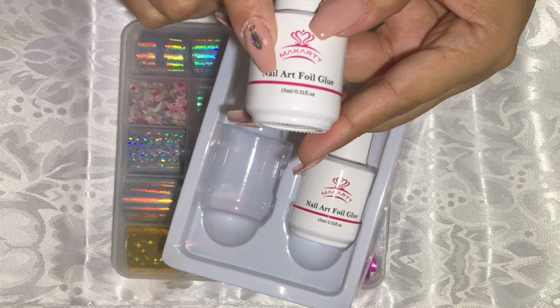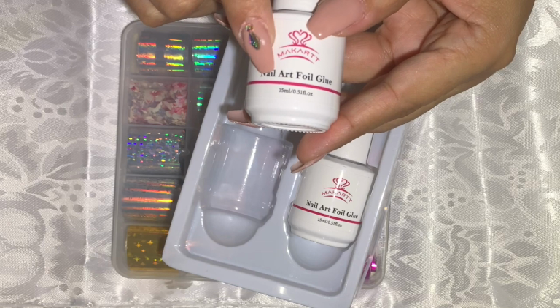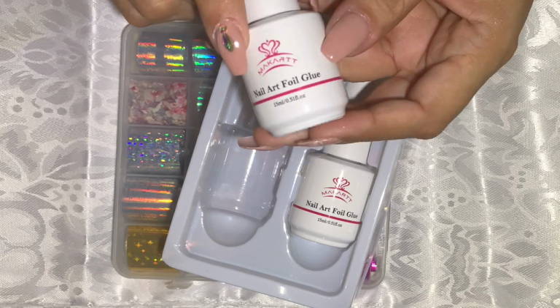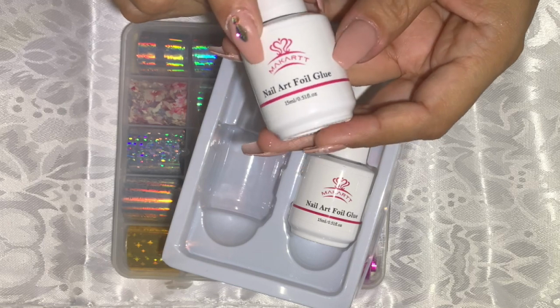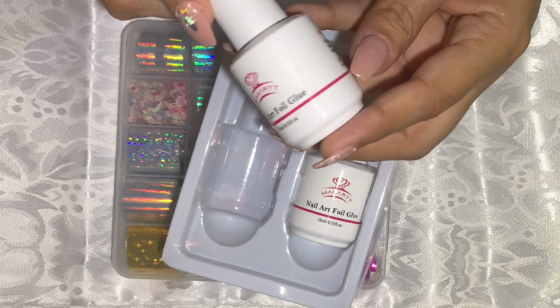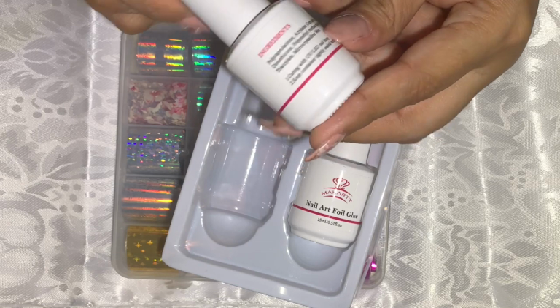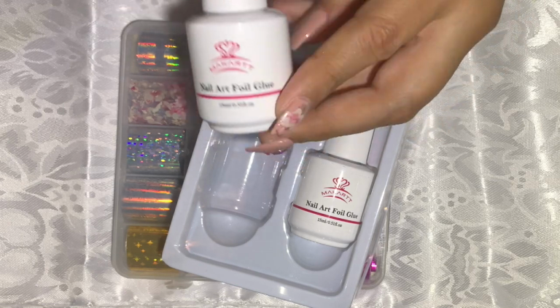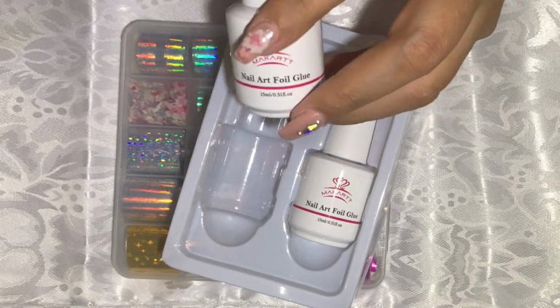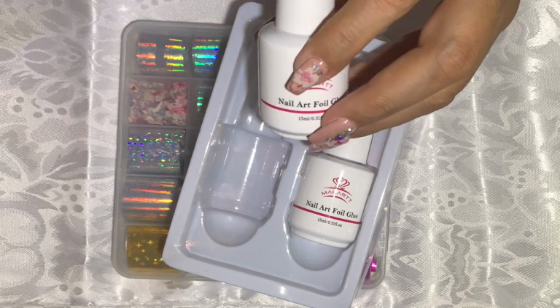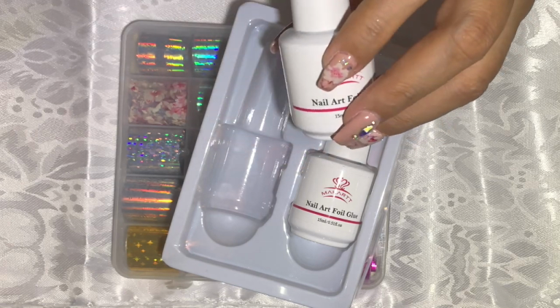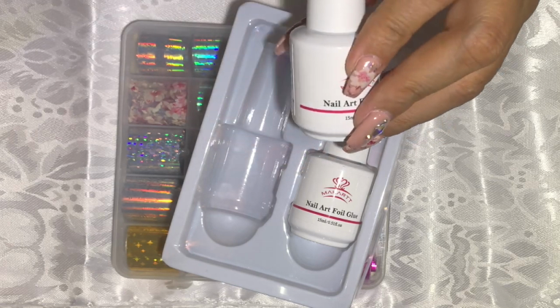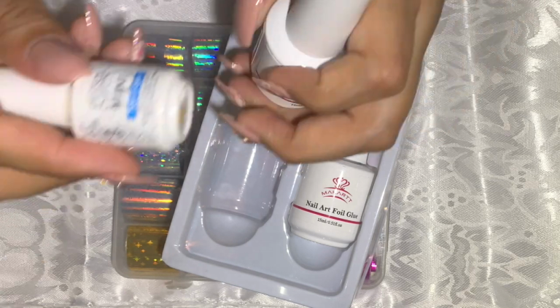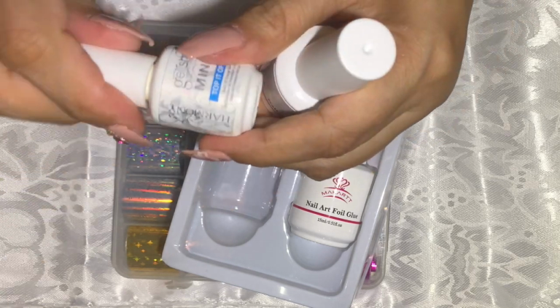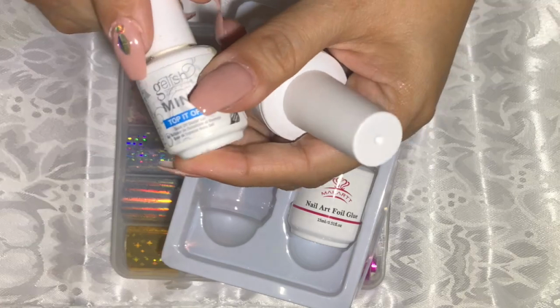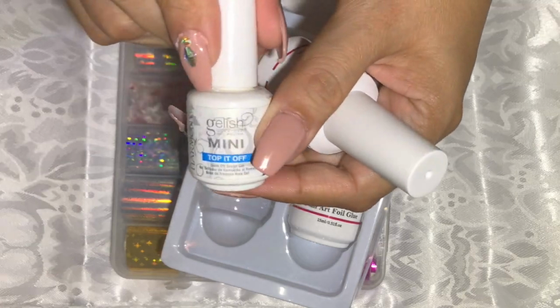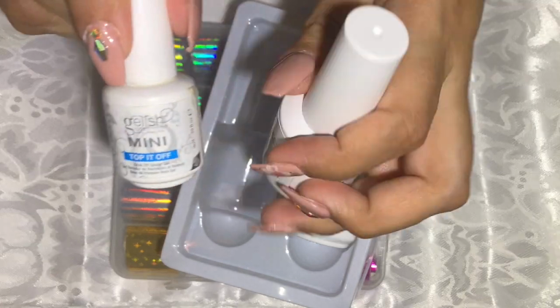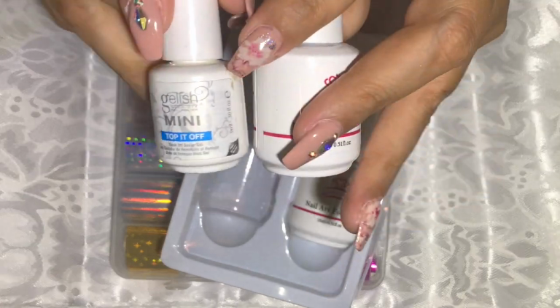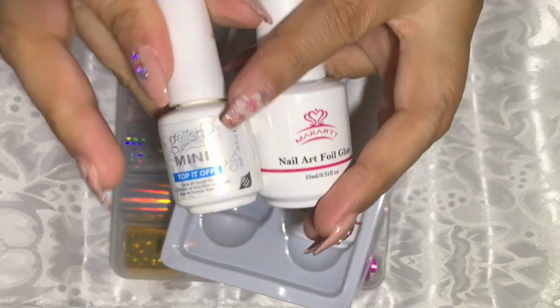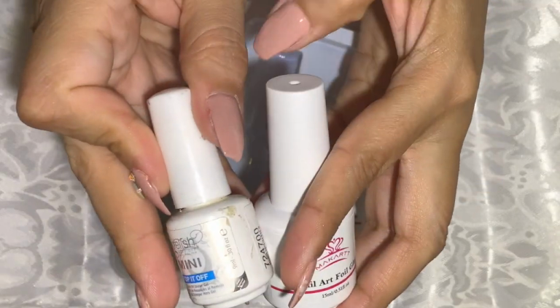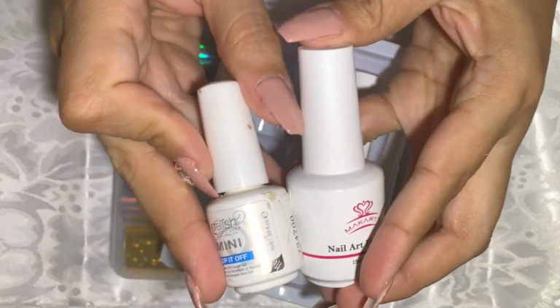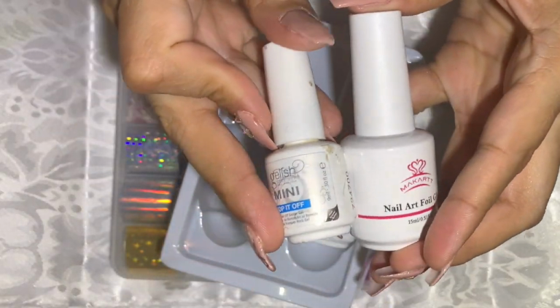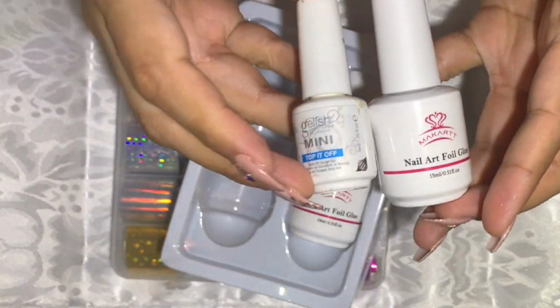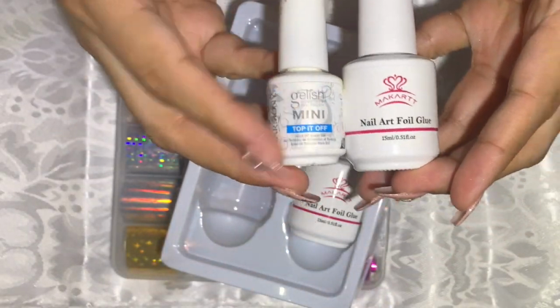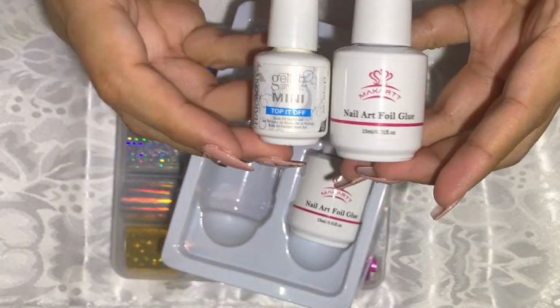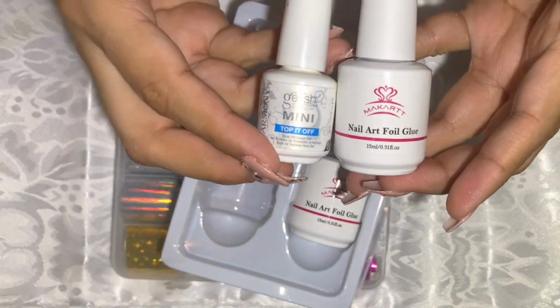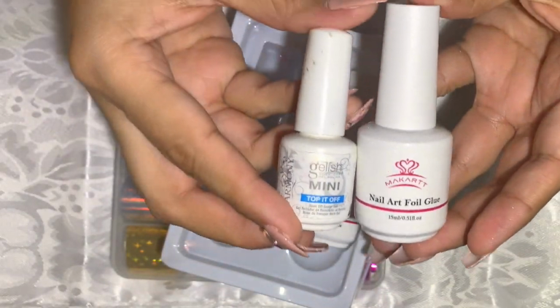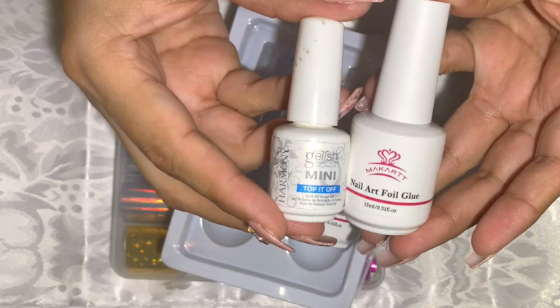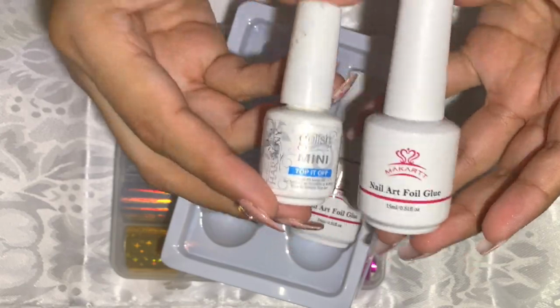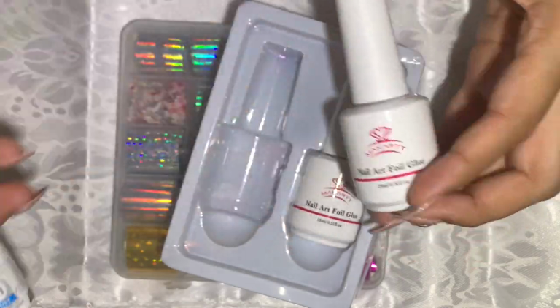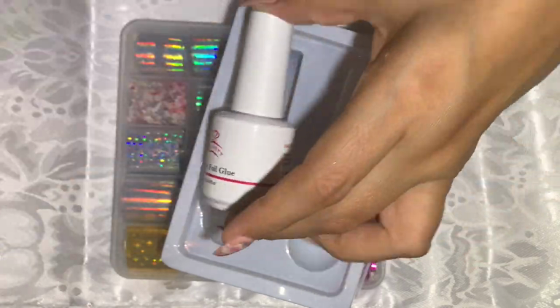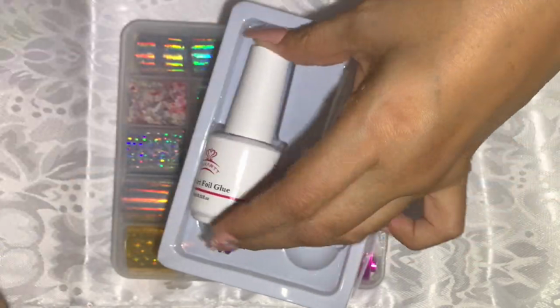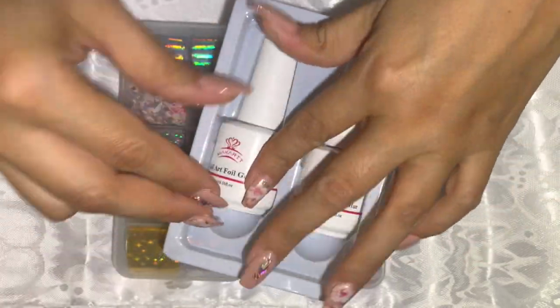These bottles are full size — they are 15 ml, so it is a bigger bottle. This is a mini from Gelish and I'm showing you so you have an idea of the size you'll be getting. You get two of them.